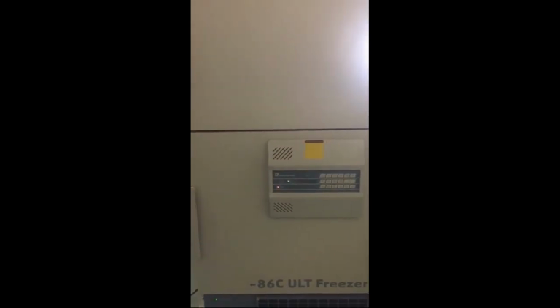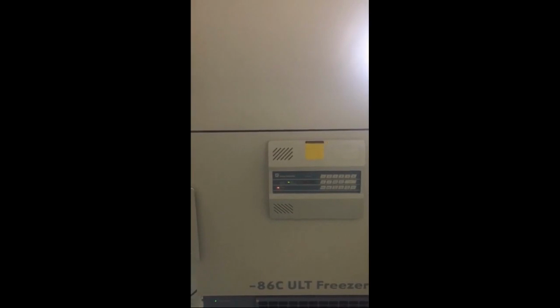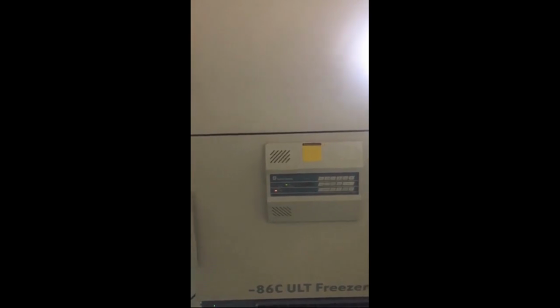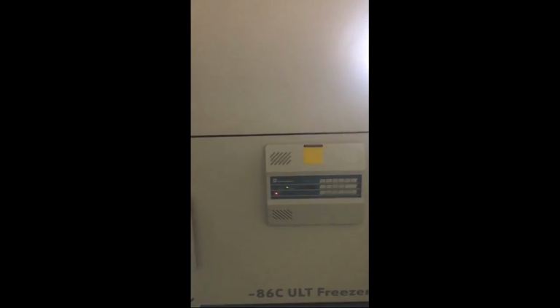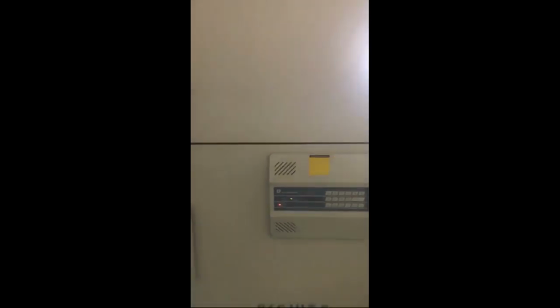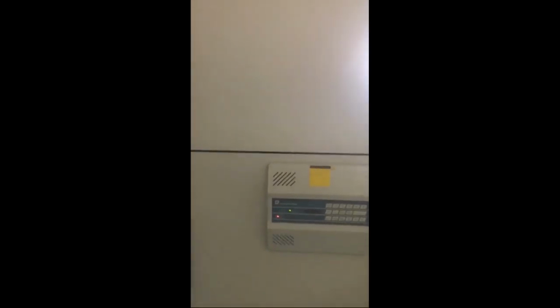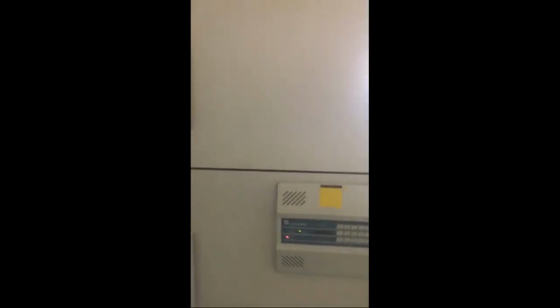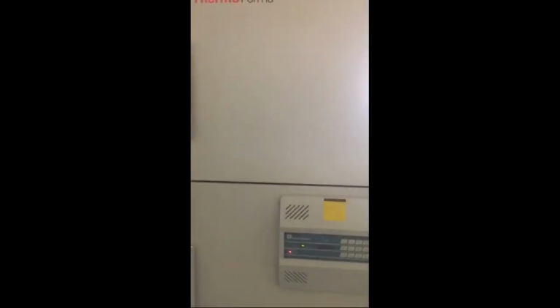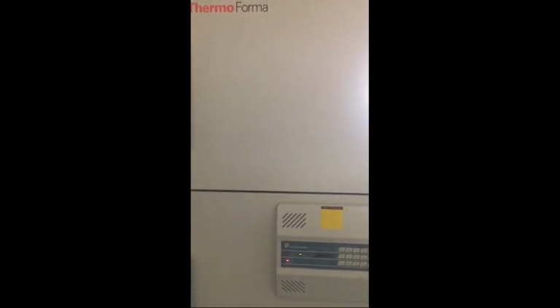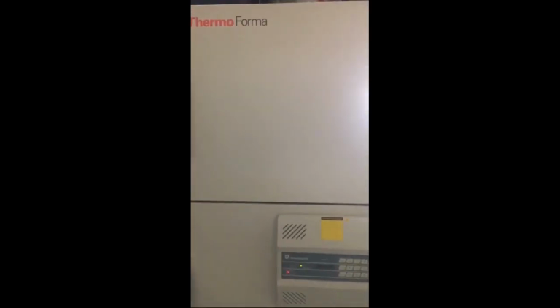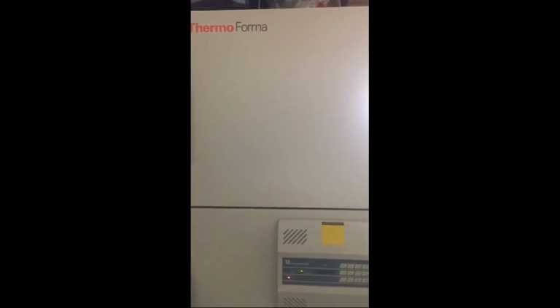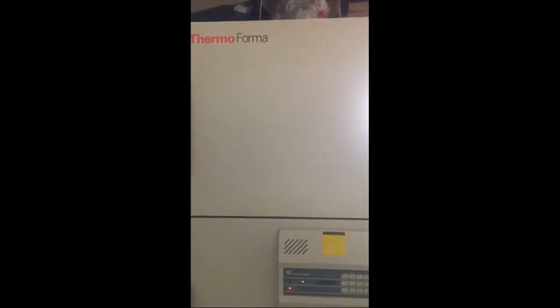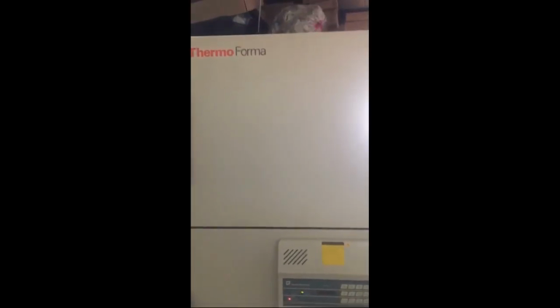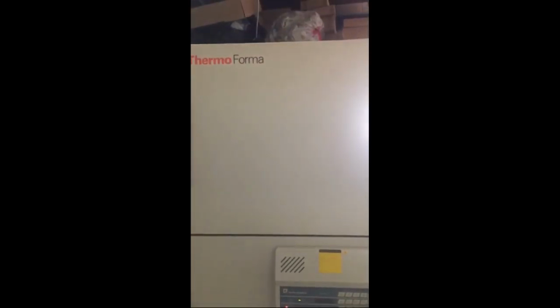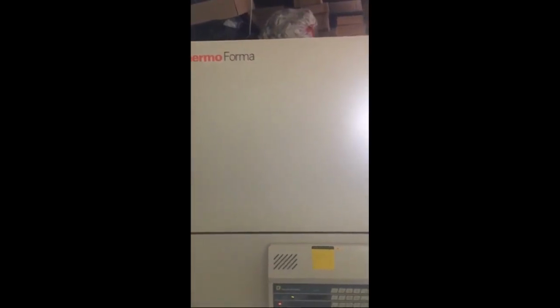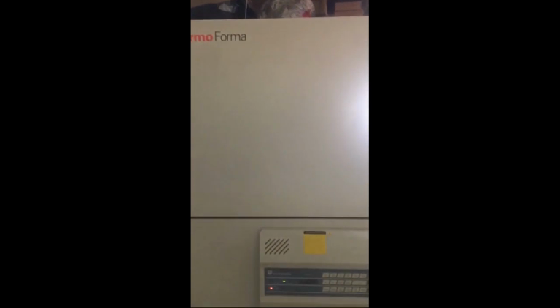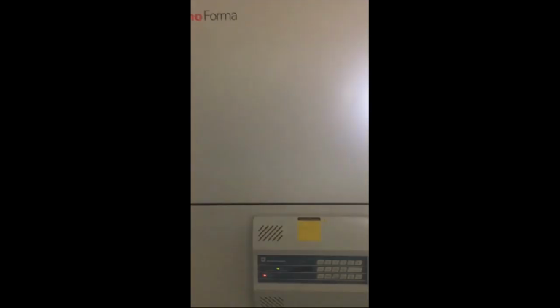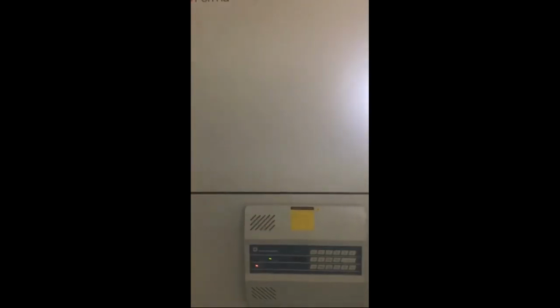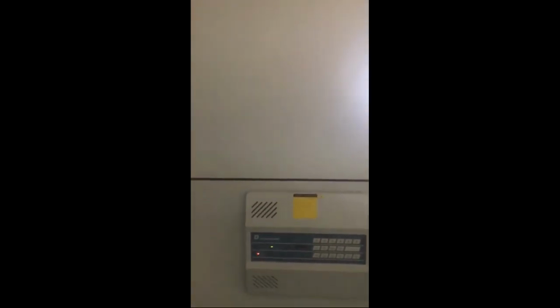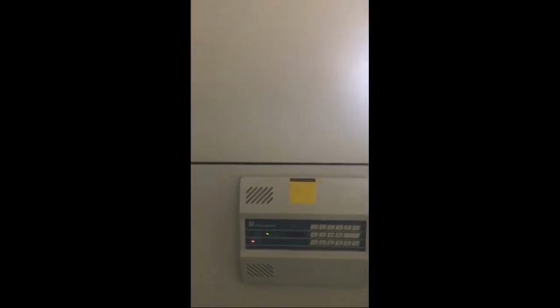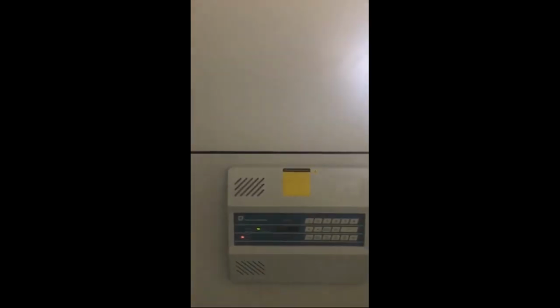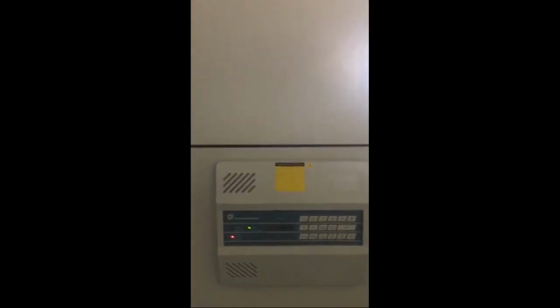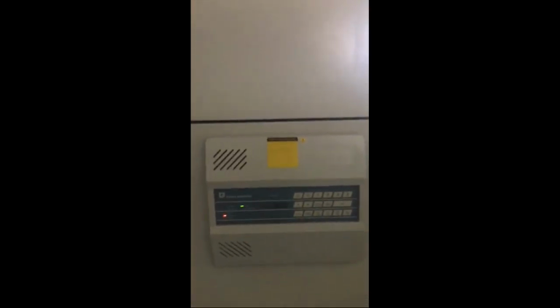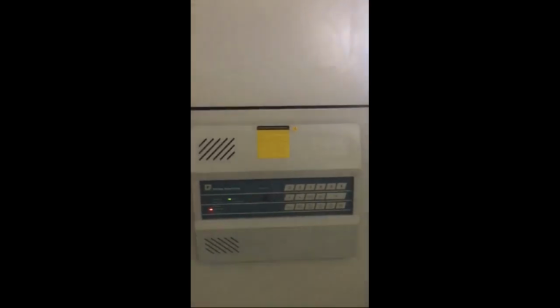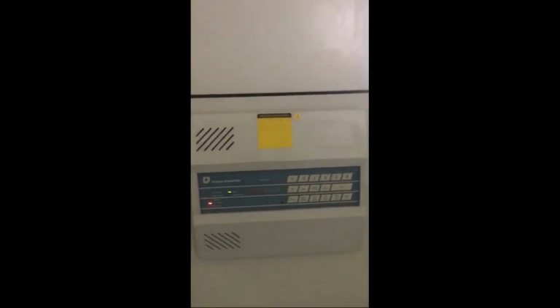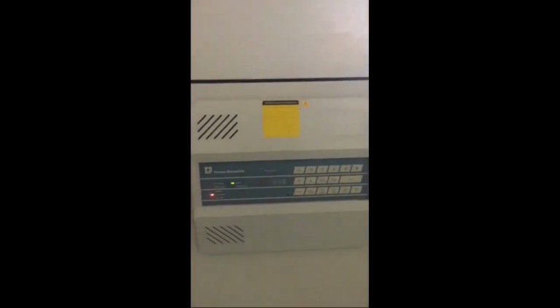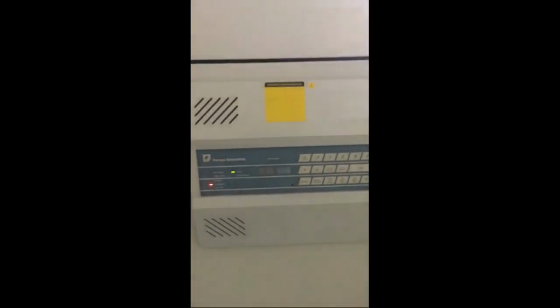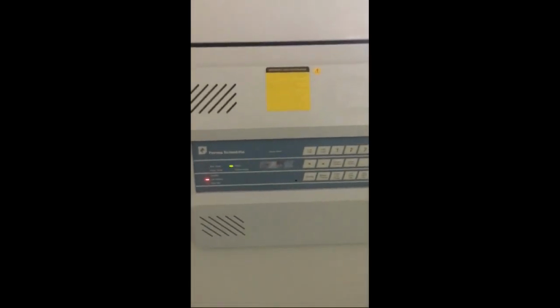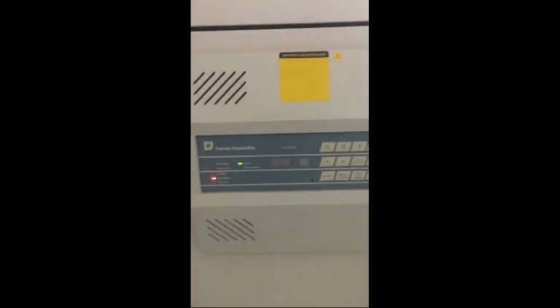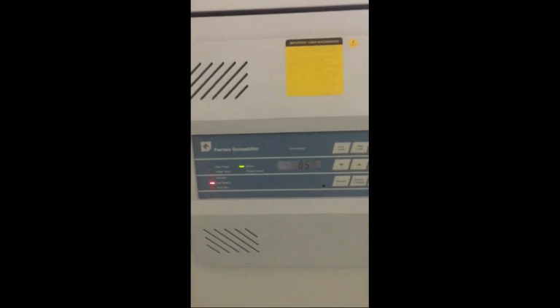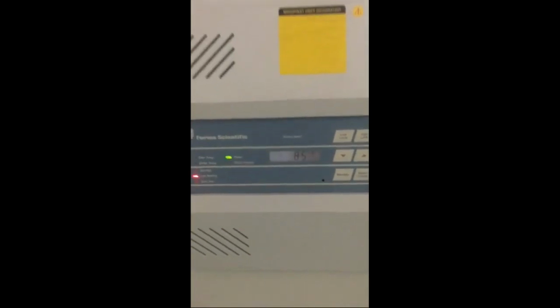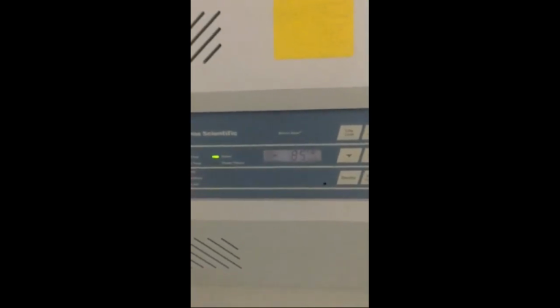It's been left on for 48 hours and it stayed at negative 86 degrees the whole time. We assure this unit is warranted for 30 days. Thank you.